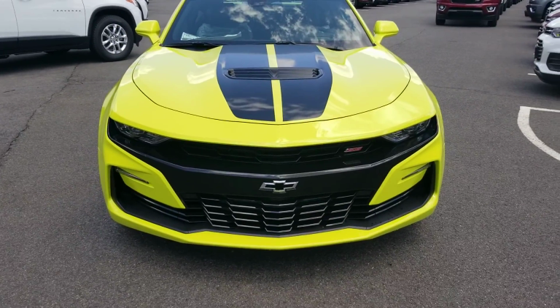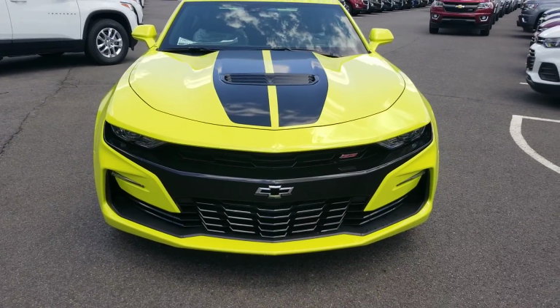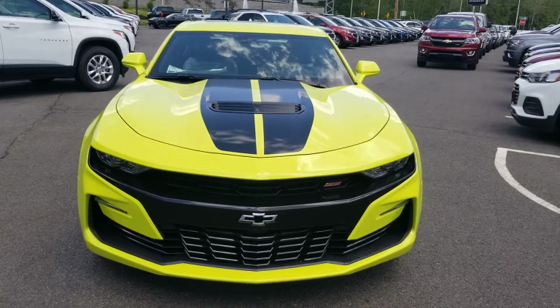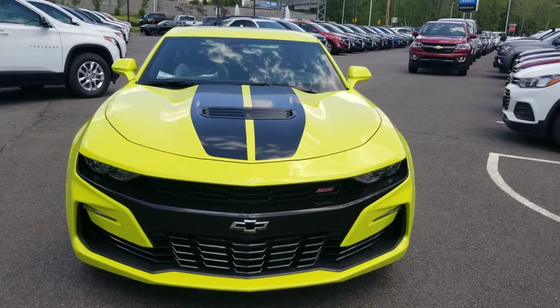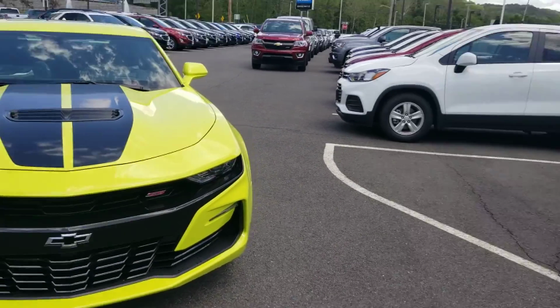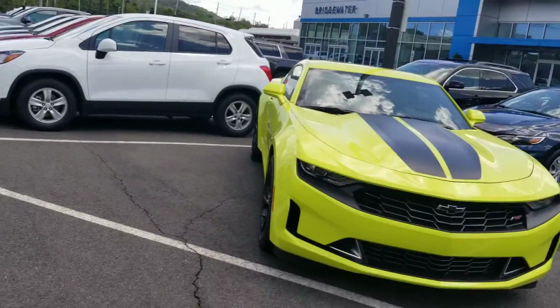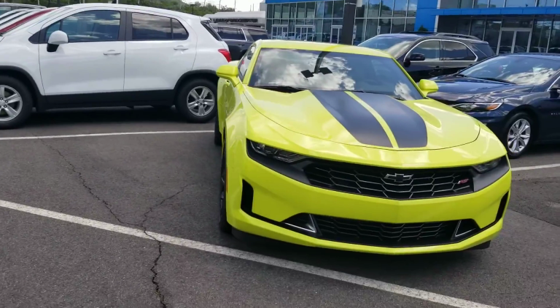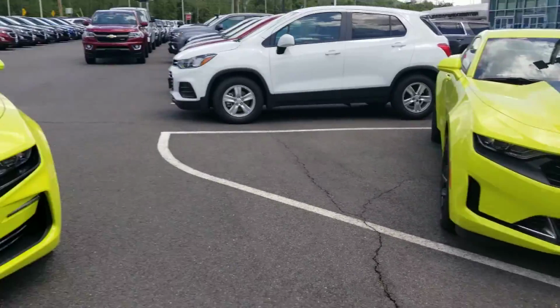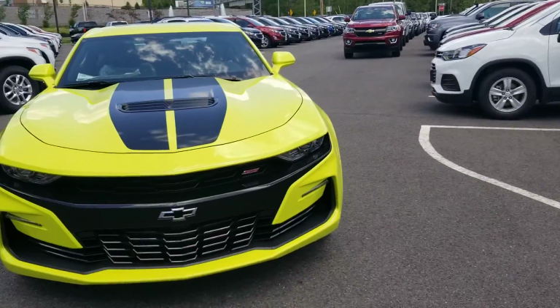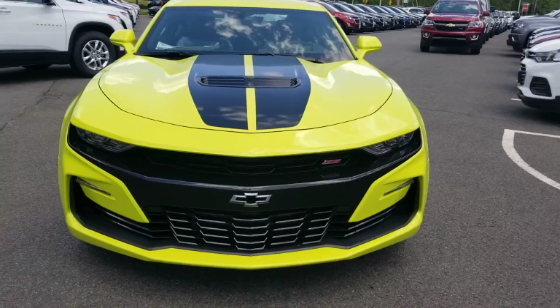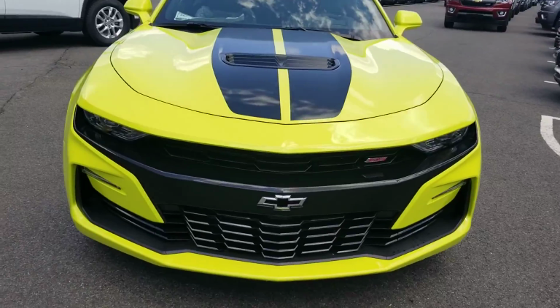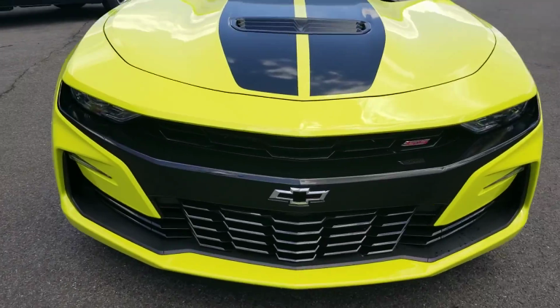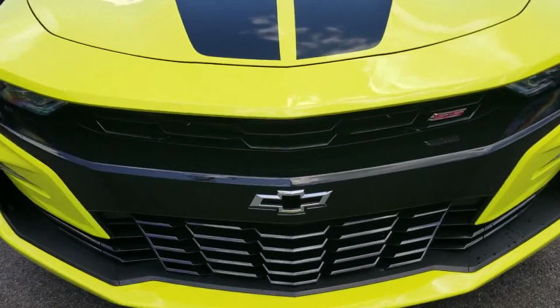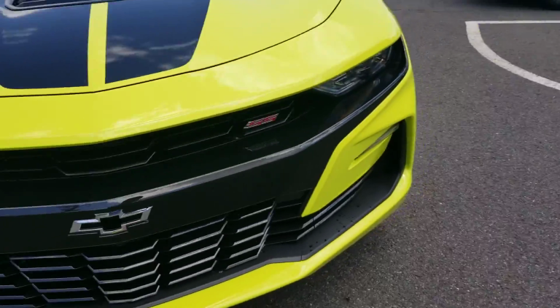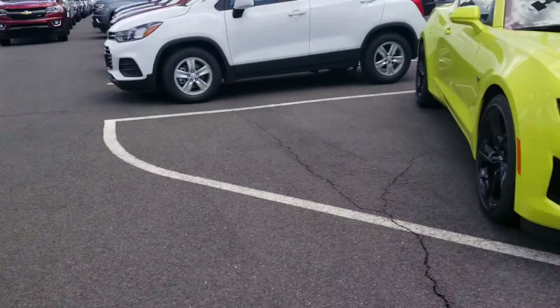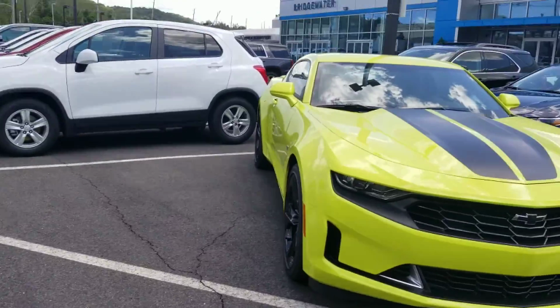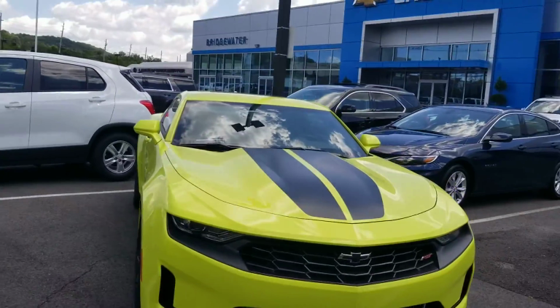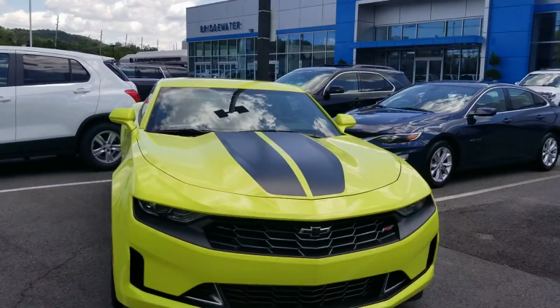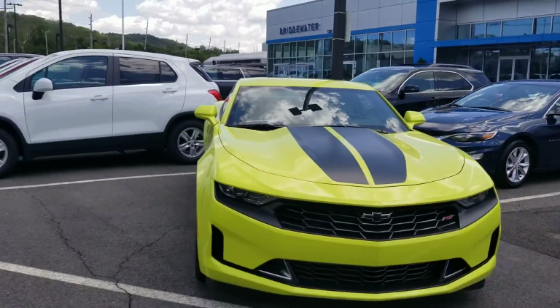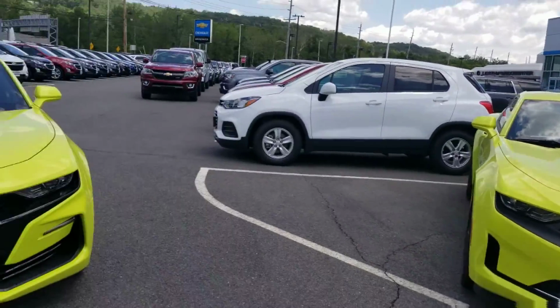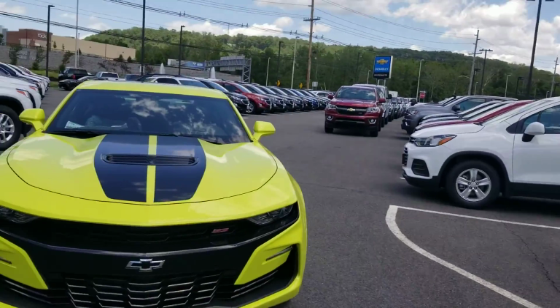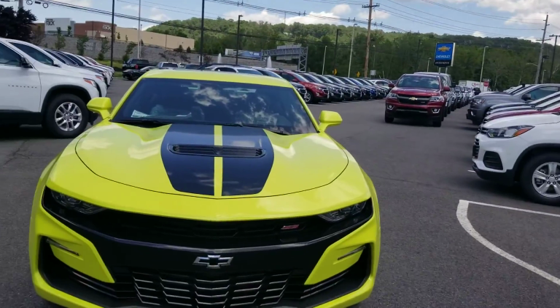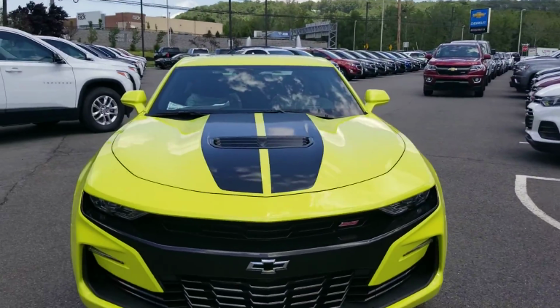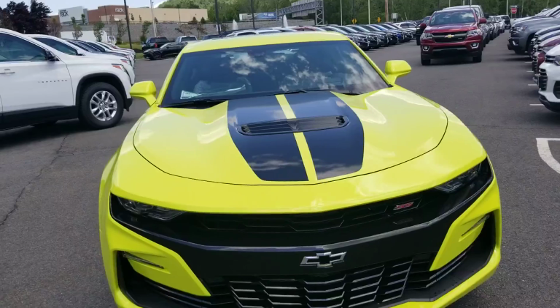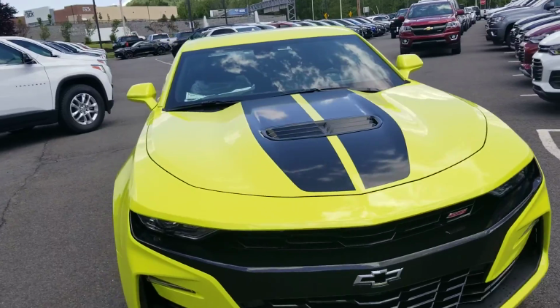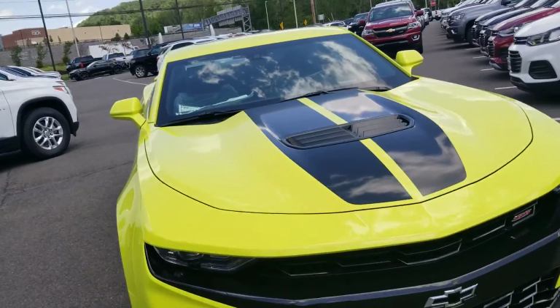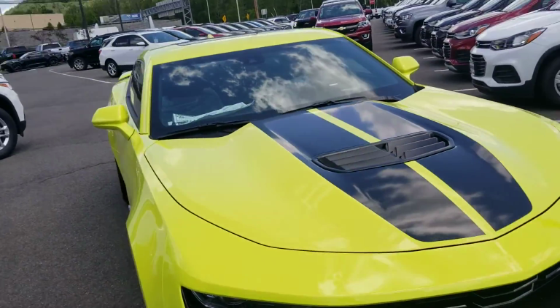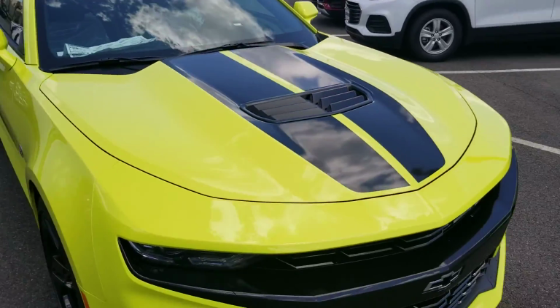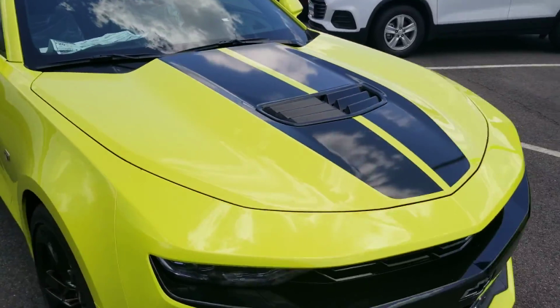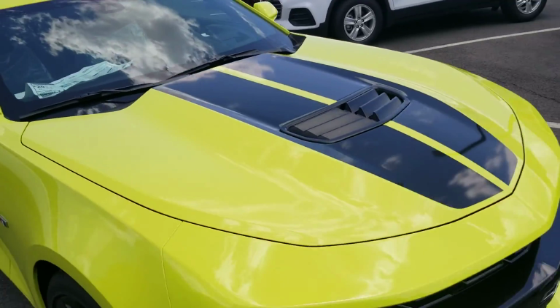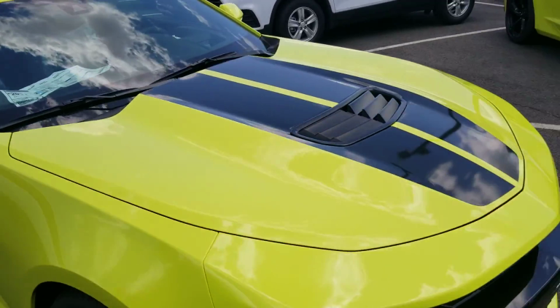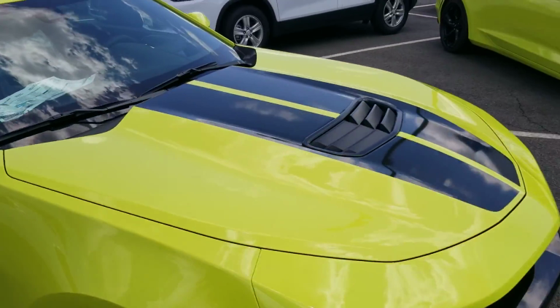I love the blacked-out grille — you can see the difference. You have the airflow emblem as opposed to the blacked-out right here, you have the SS badging up front, and nice stripes right on the hood.